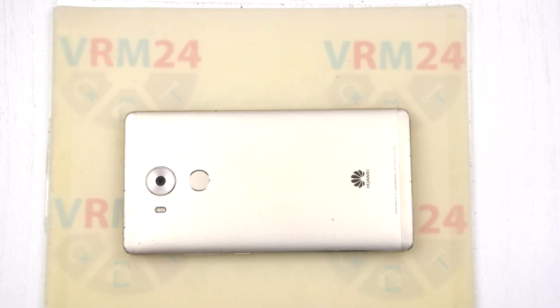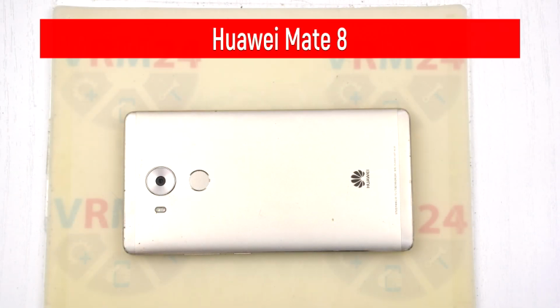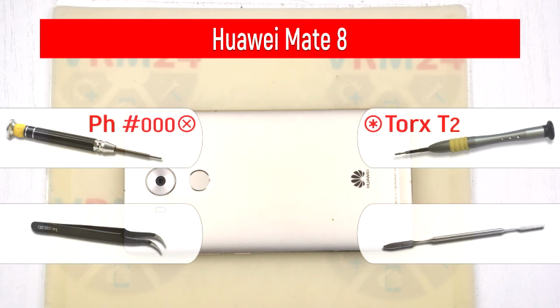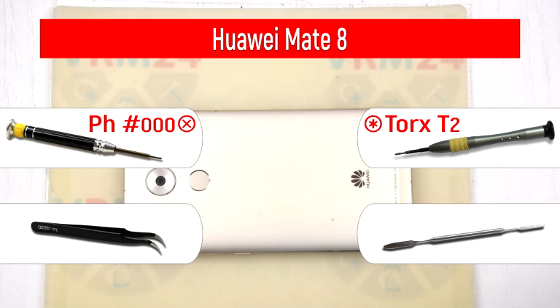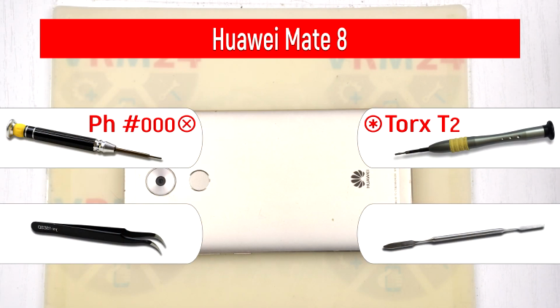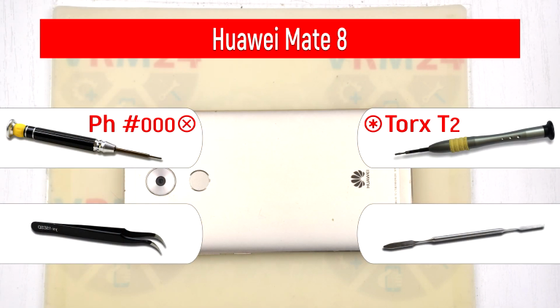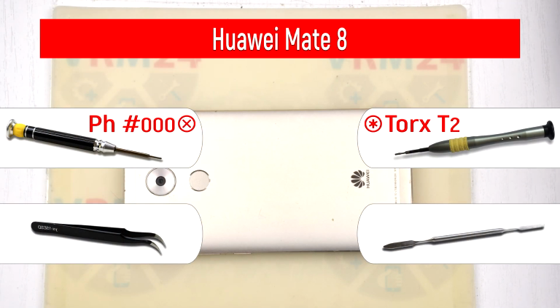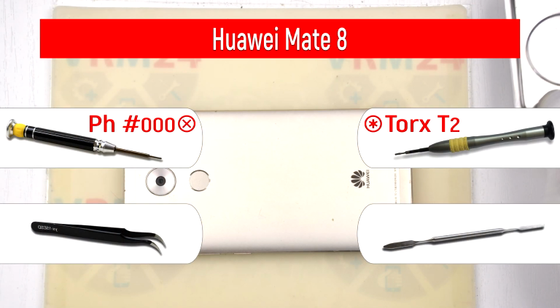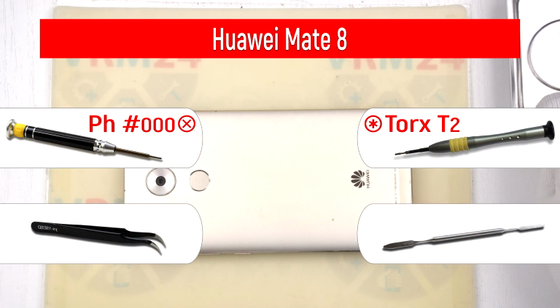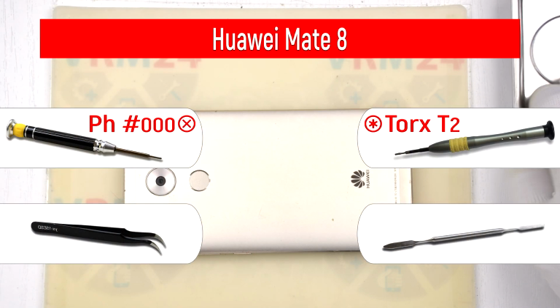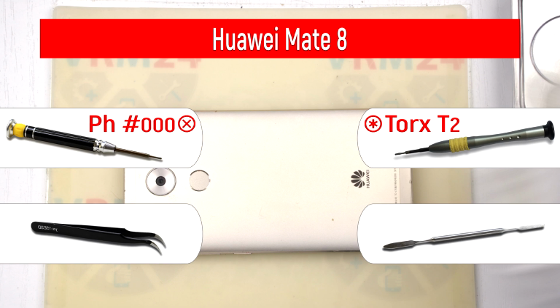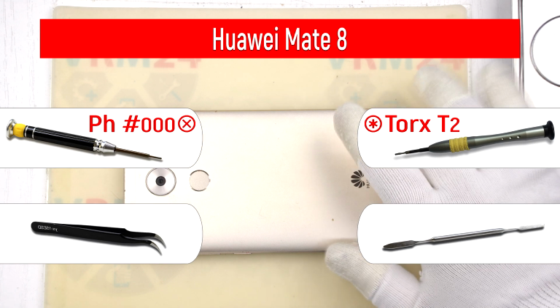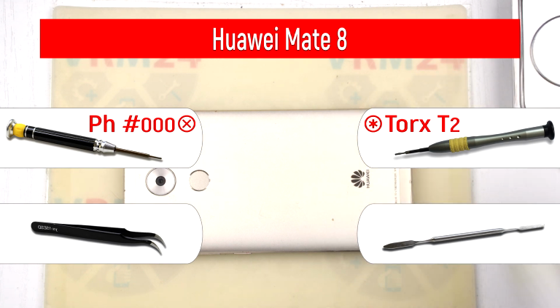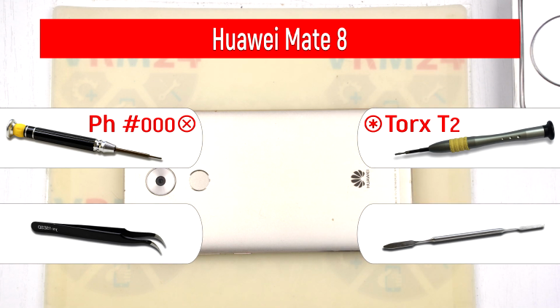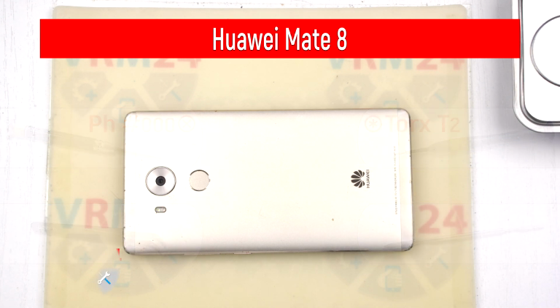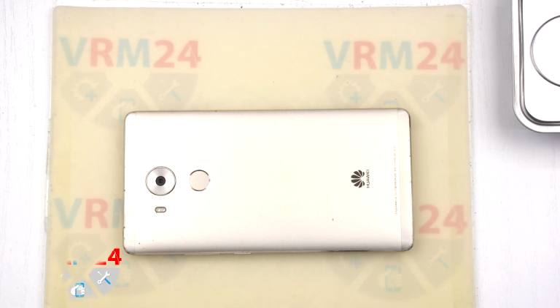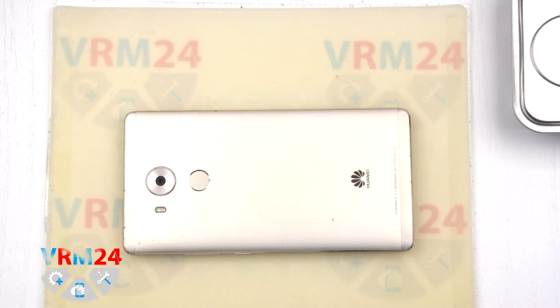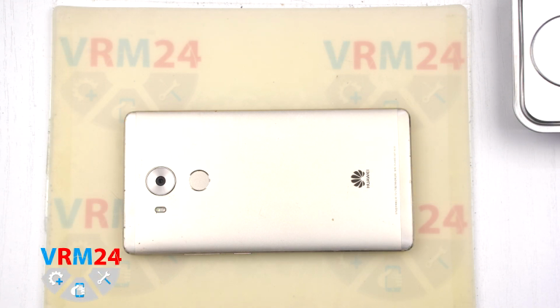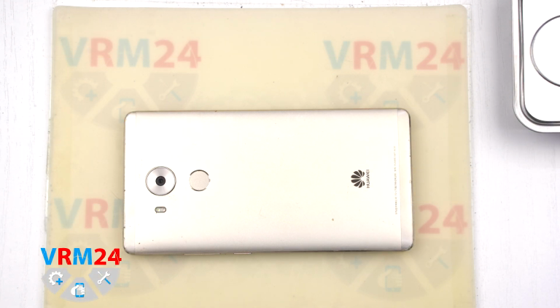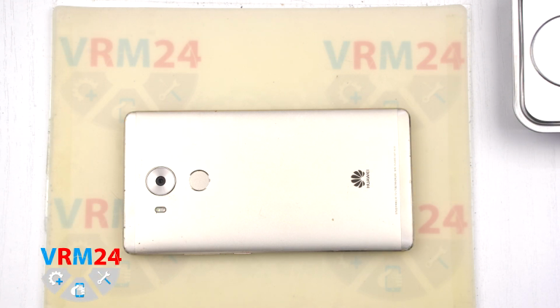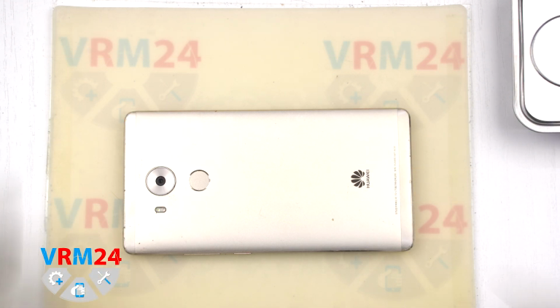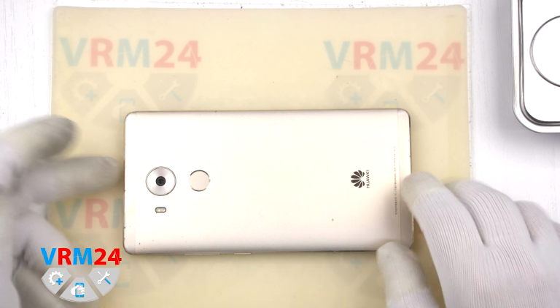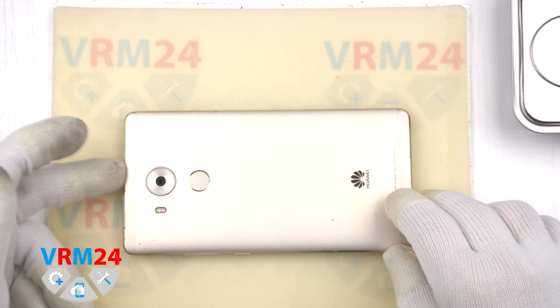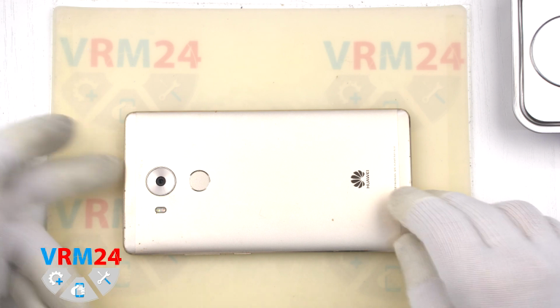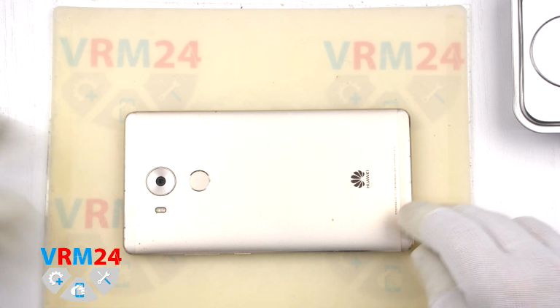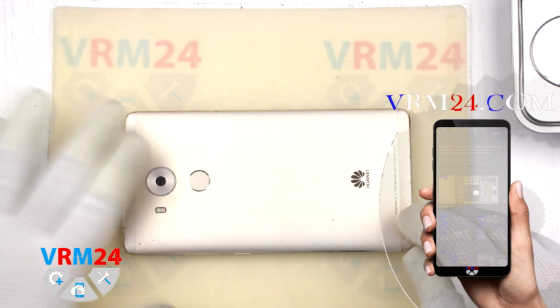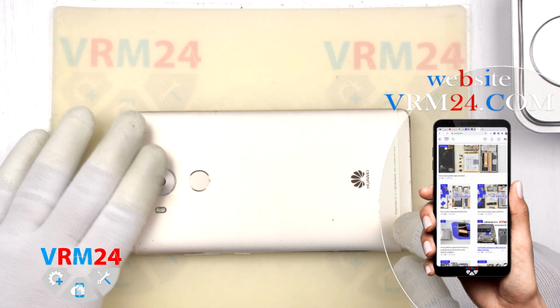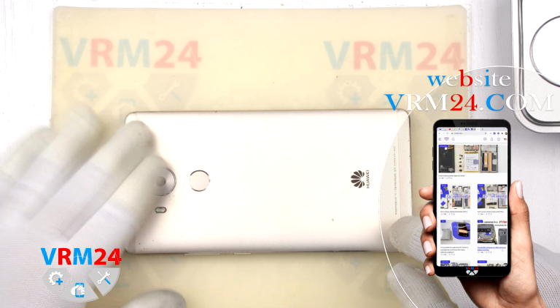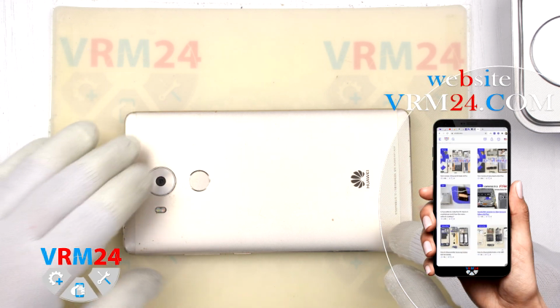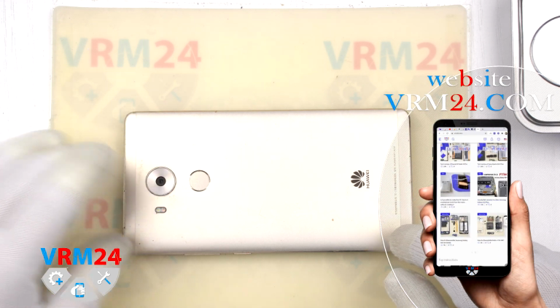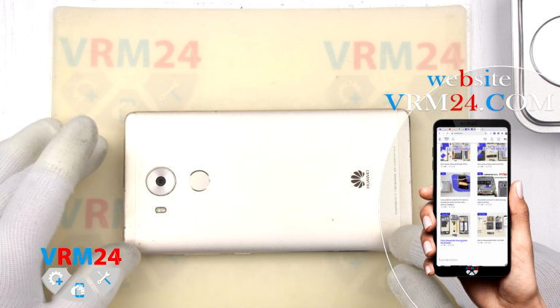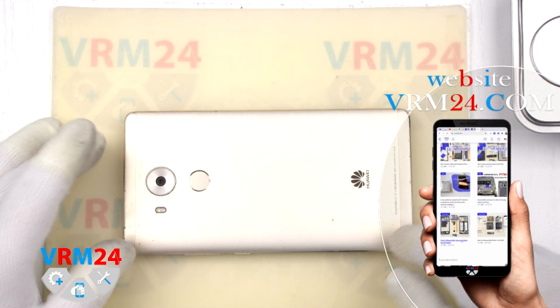Hello guys, welcome to RM24.com YouTube channel. My name is Vadim, and today as usual I will comment as you watch the video. Today we disassemble the Huawei Mate 8.